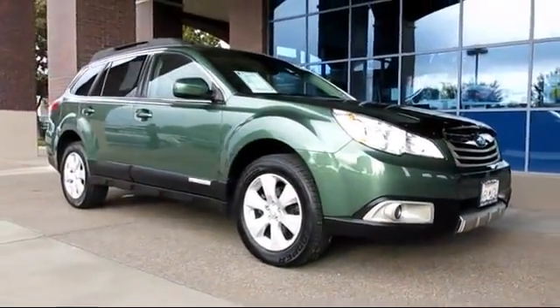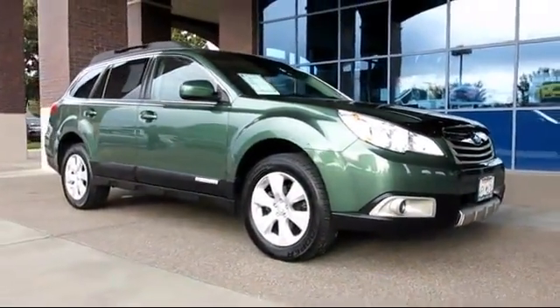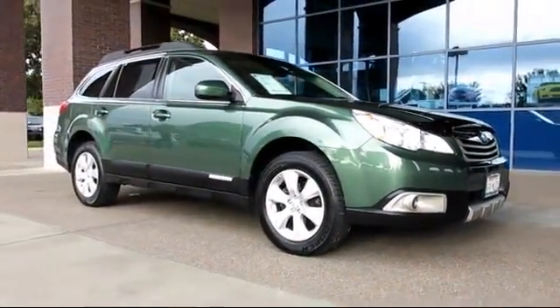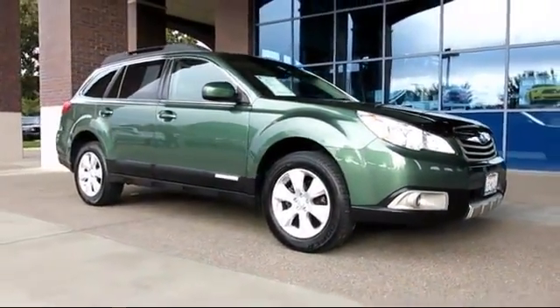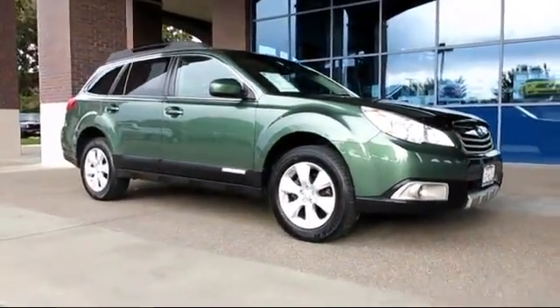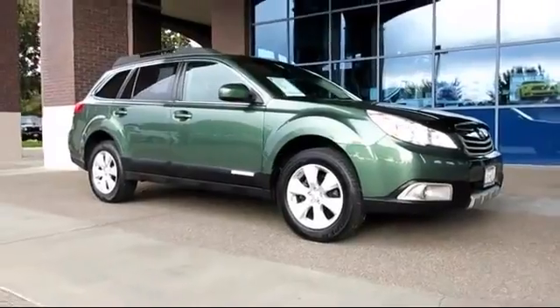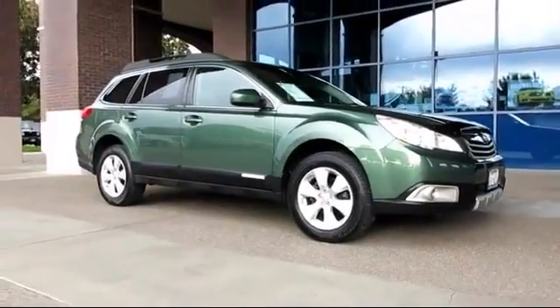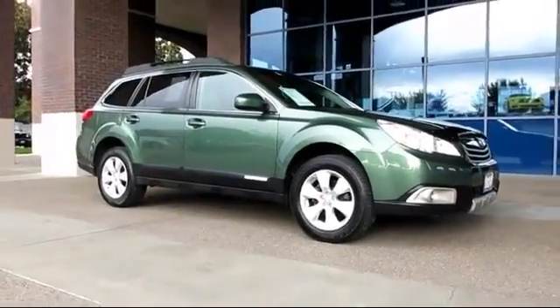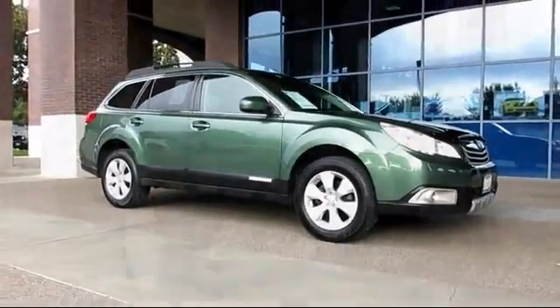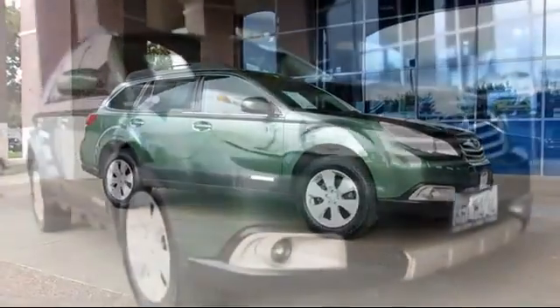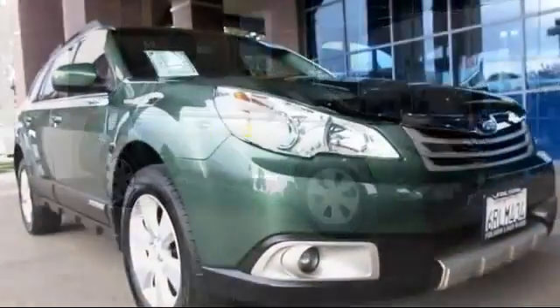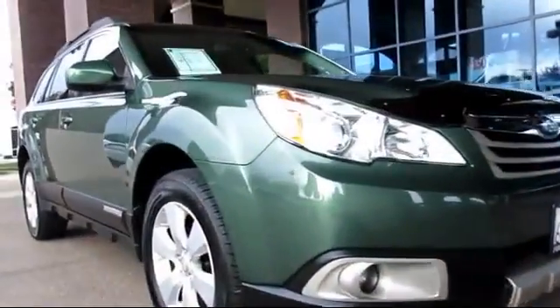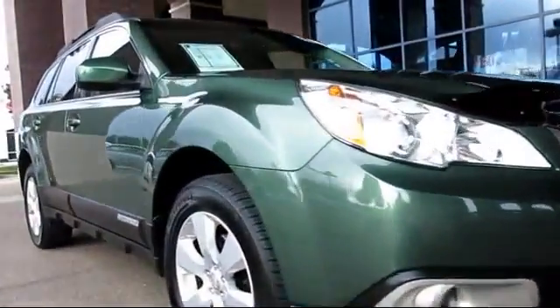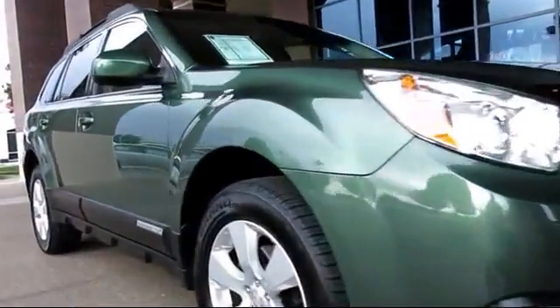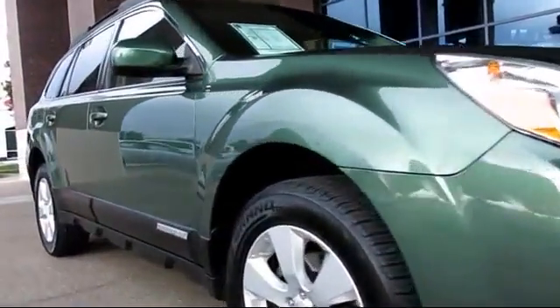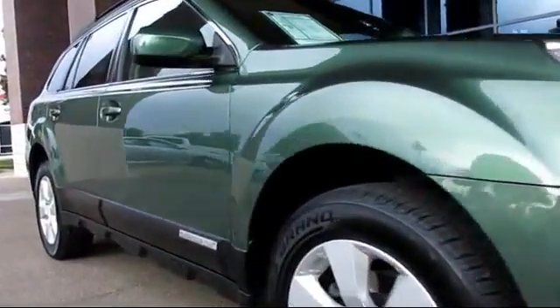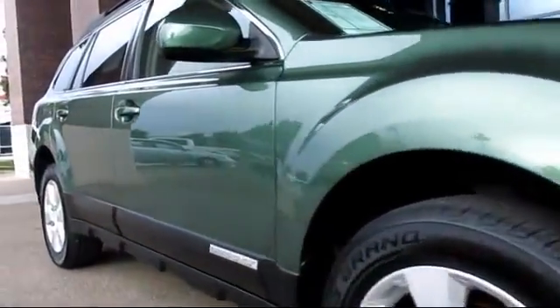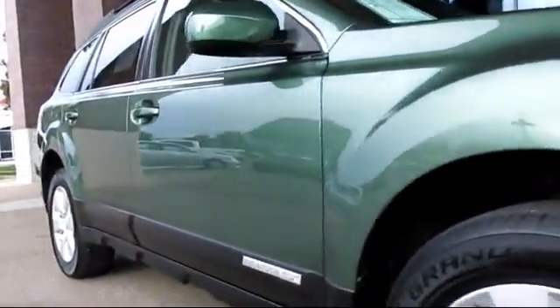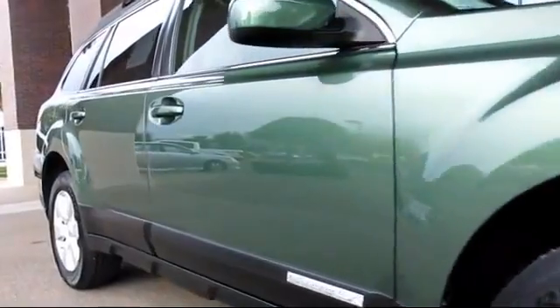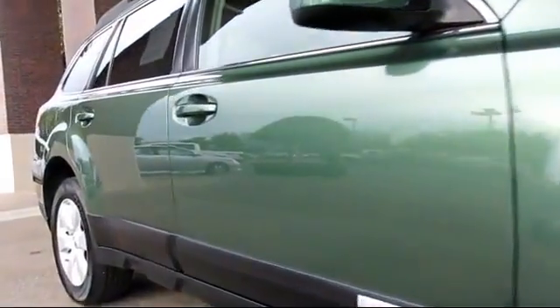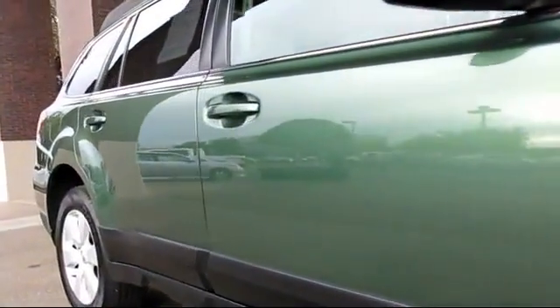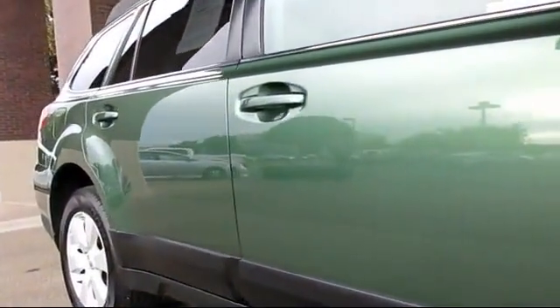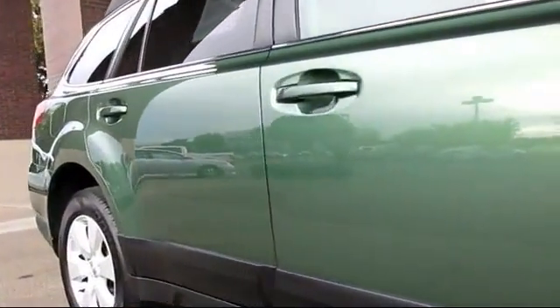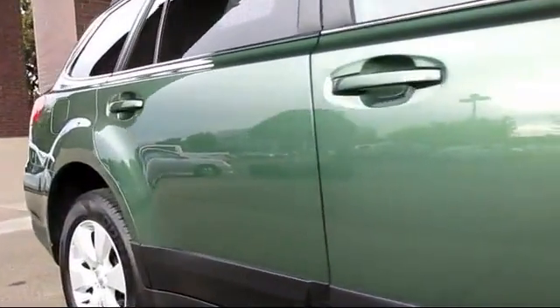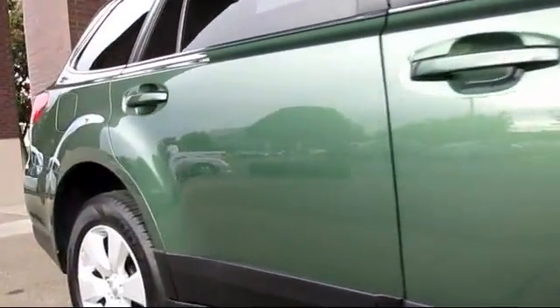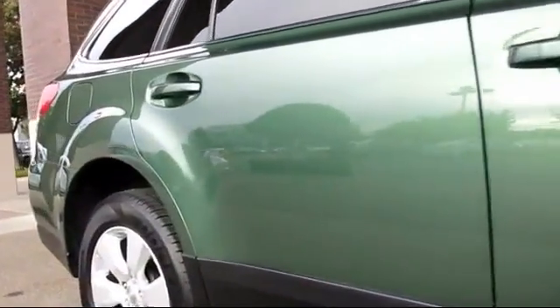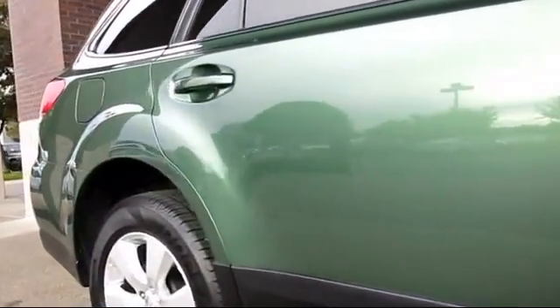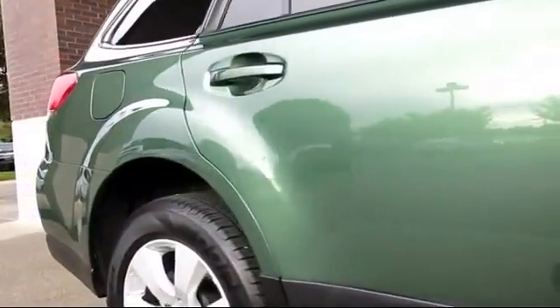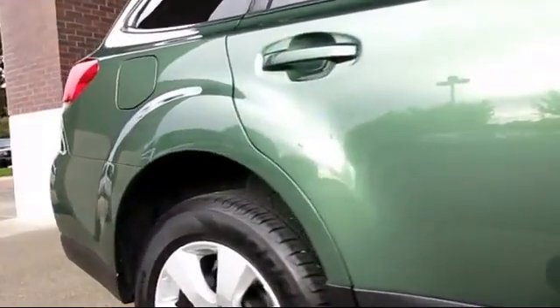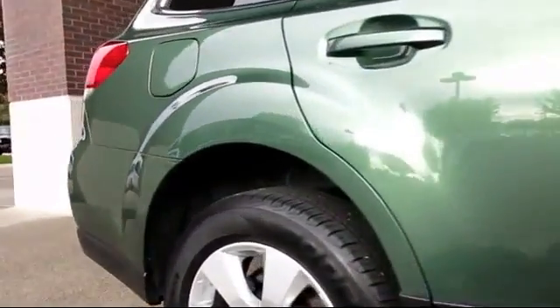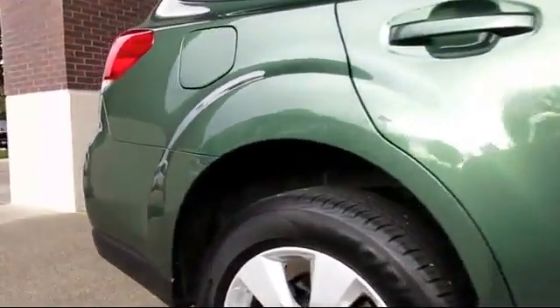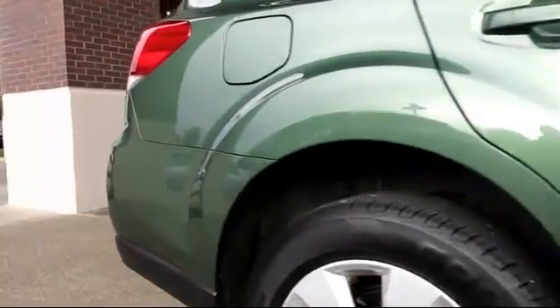And comes equipped with keyless entry, Harman Kardon premium audio system, heated seats, steering wheel controls, climate control, stability control, and moonroof.